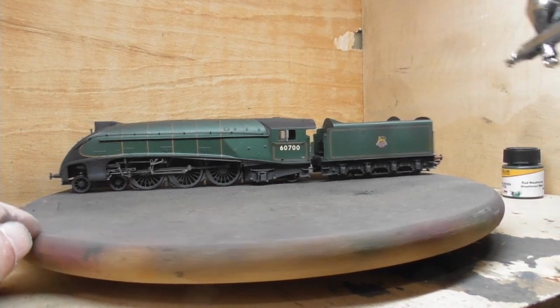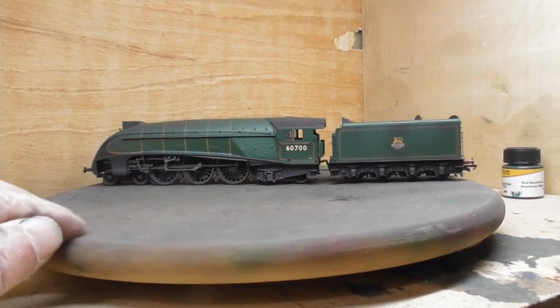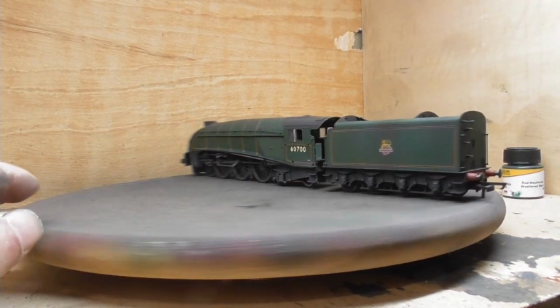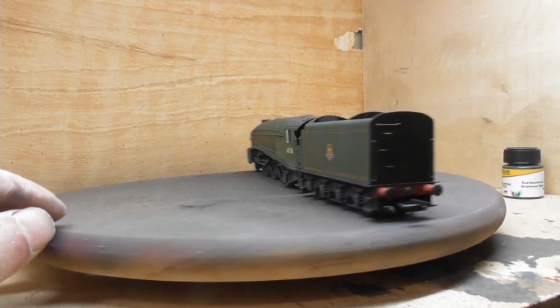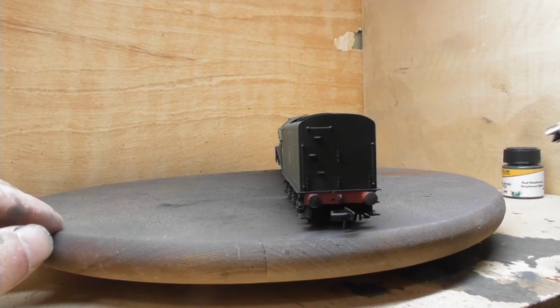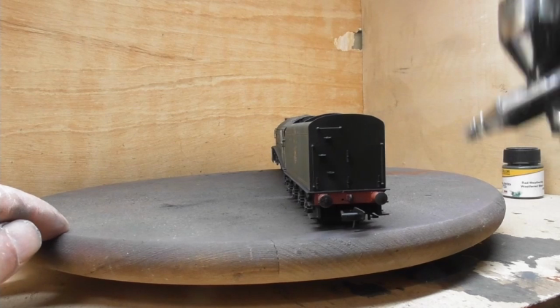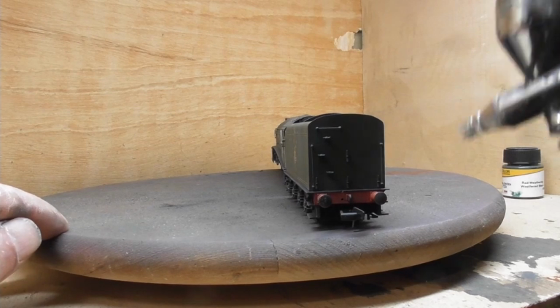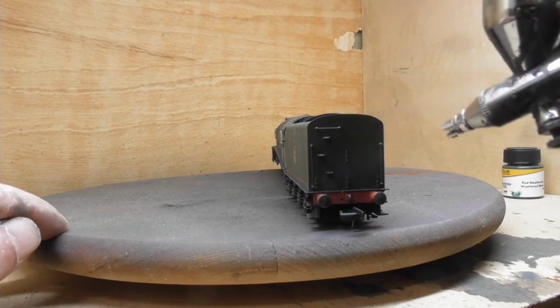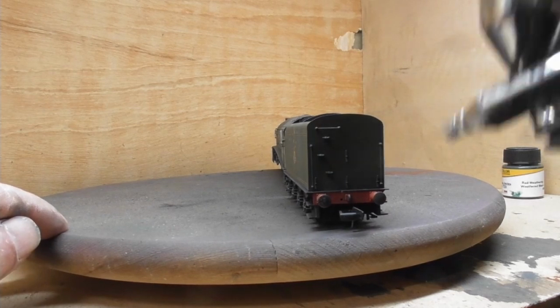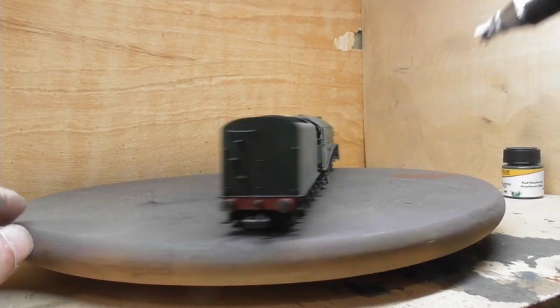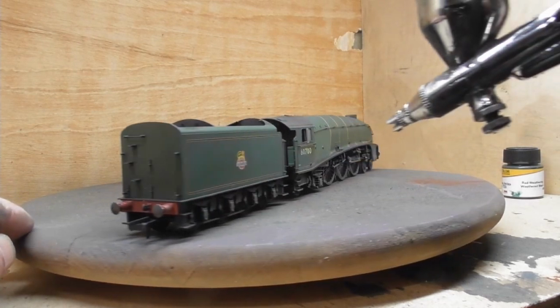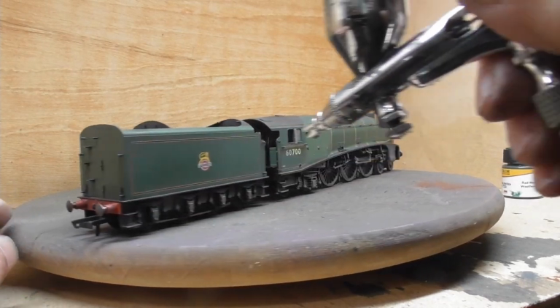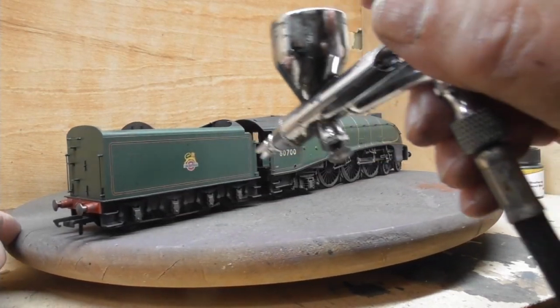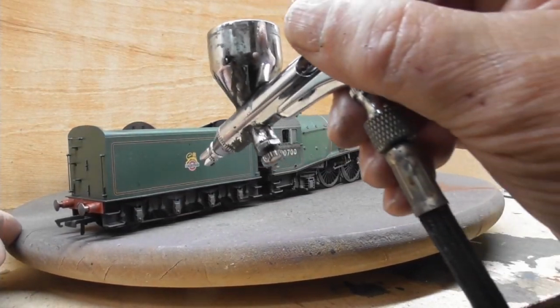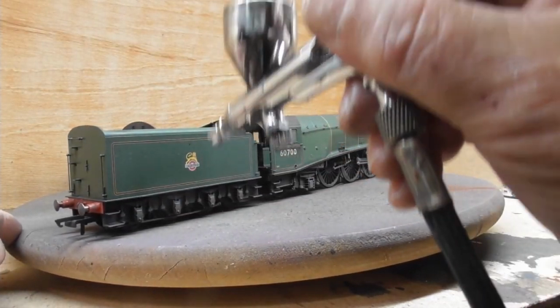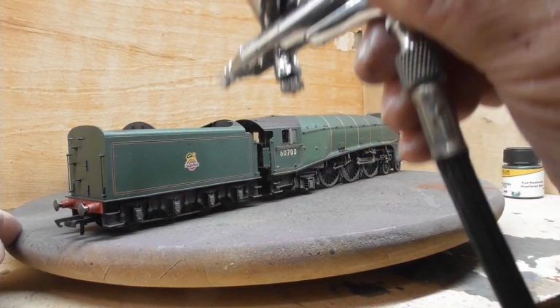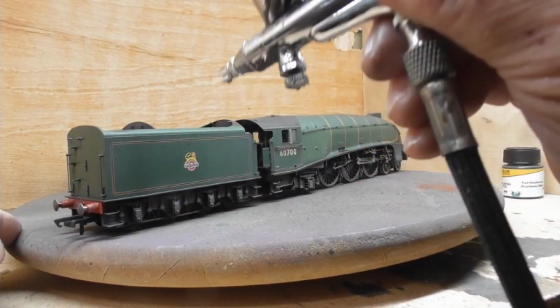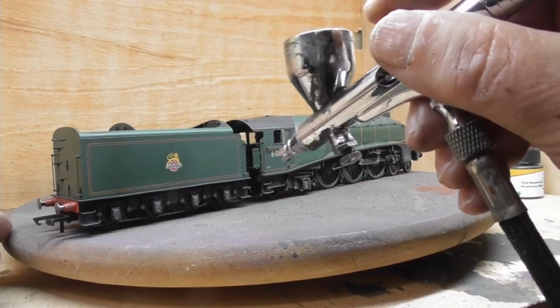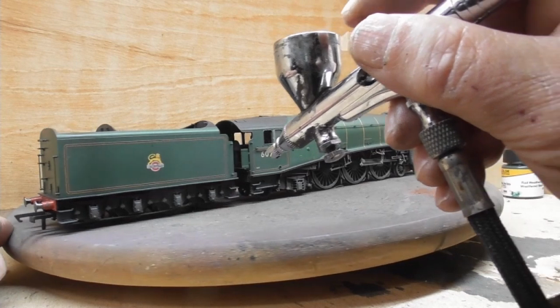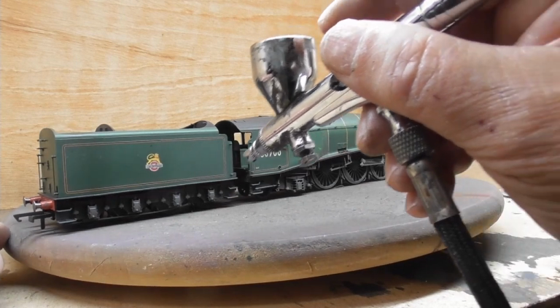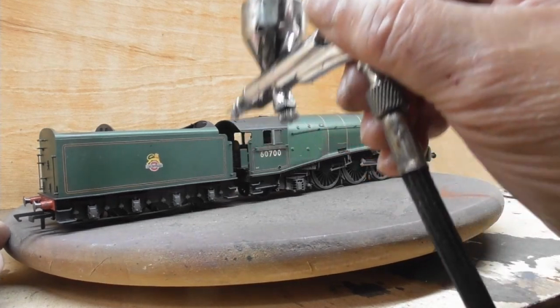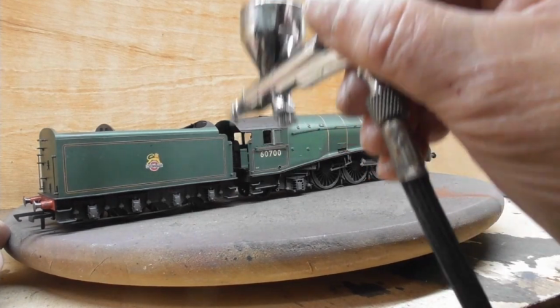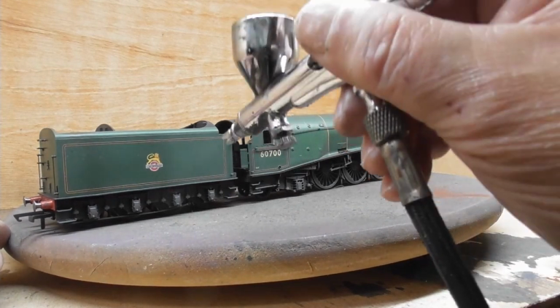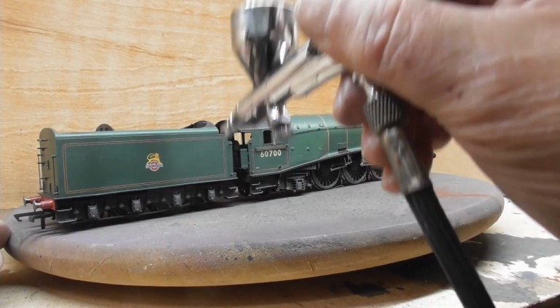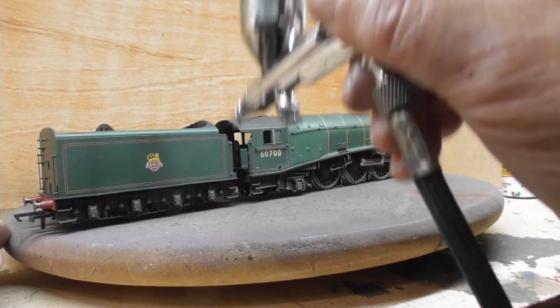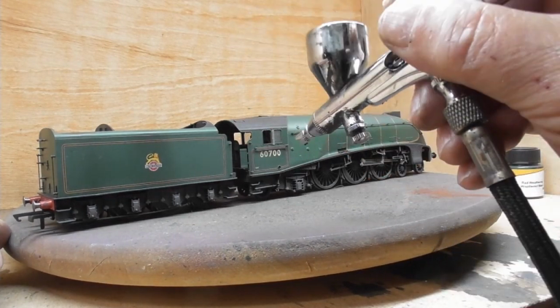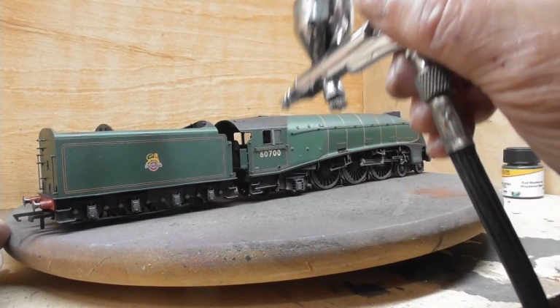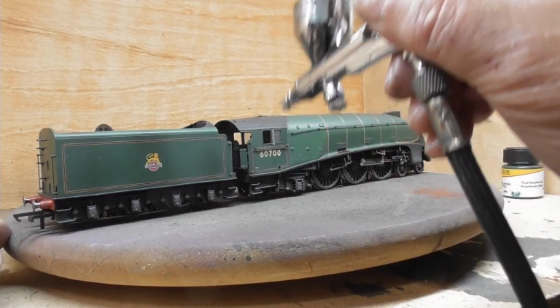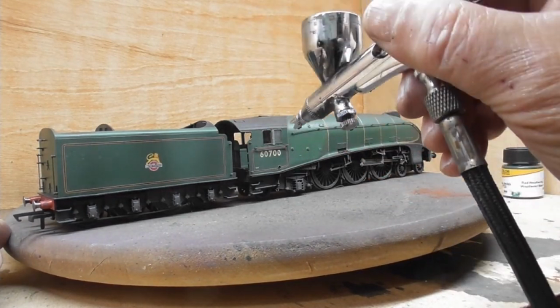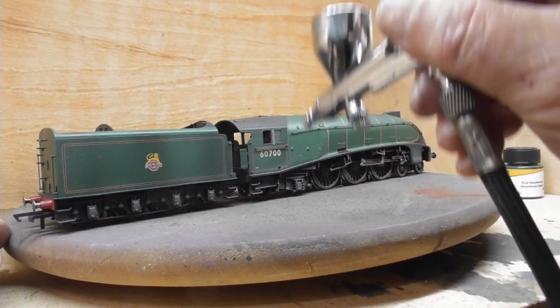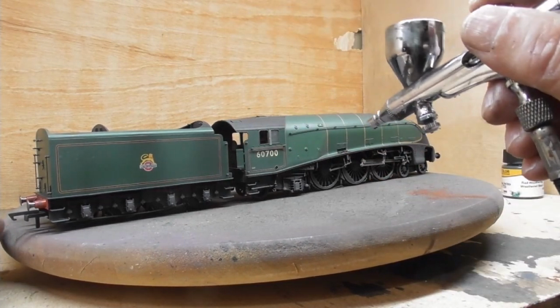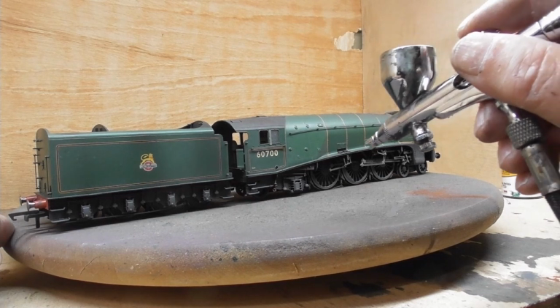This mixture is applied to sections of the loco in order to highlight places where dirt would probably more readily appear when the loco was in everyday use.